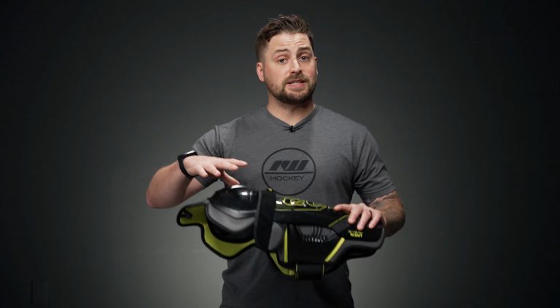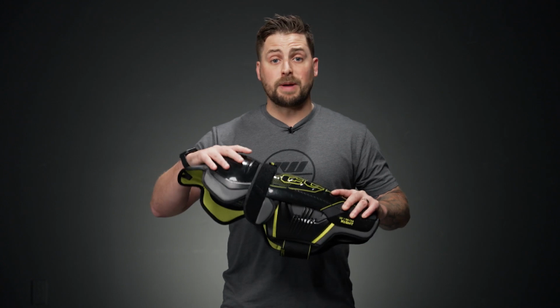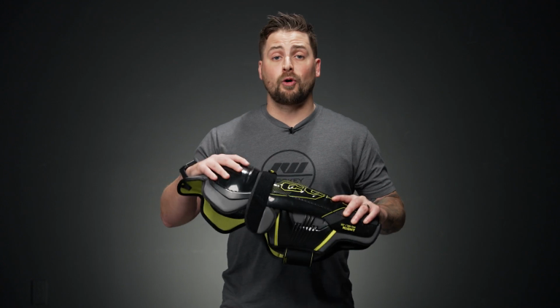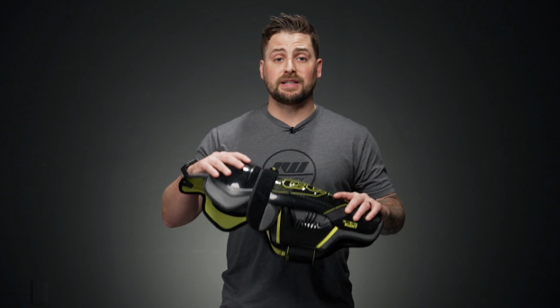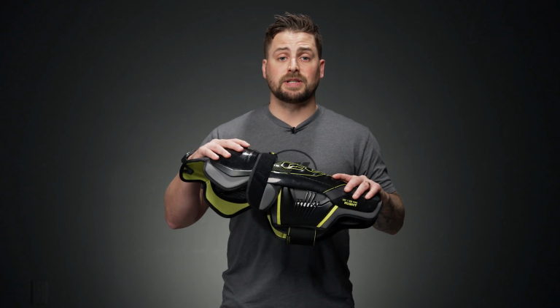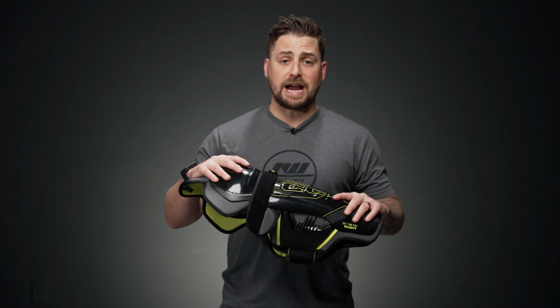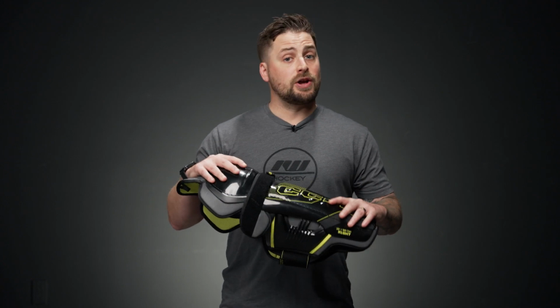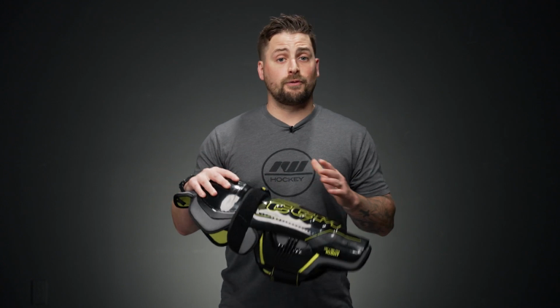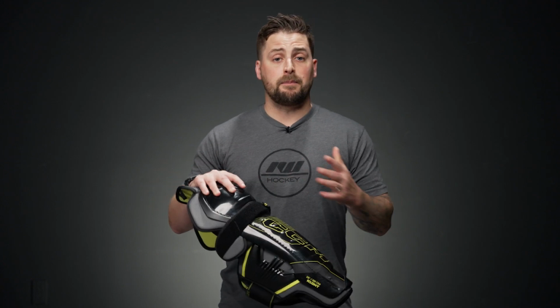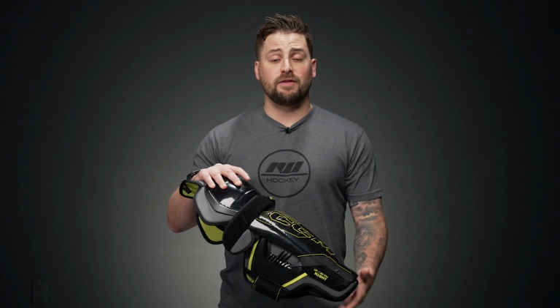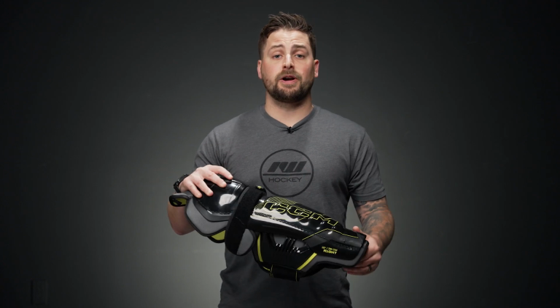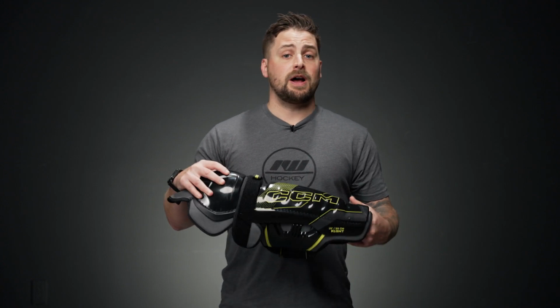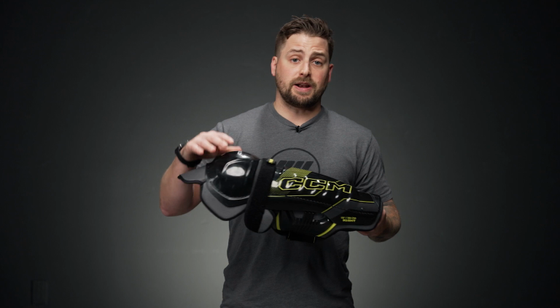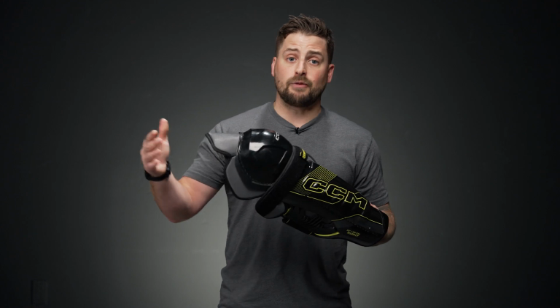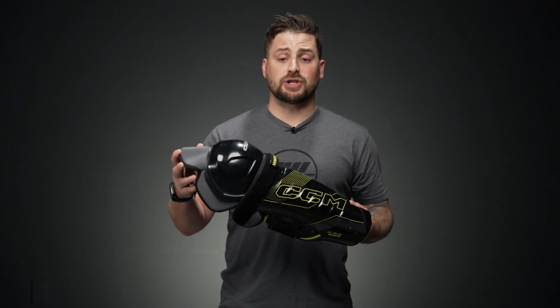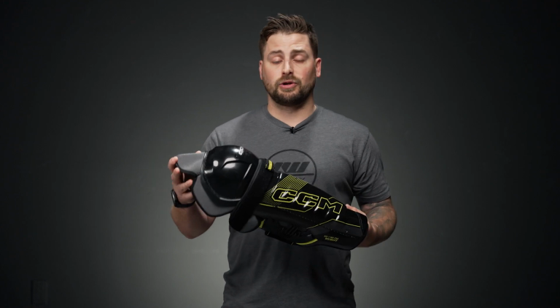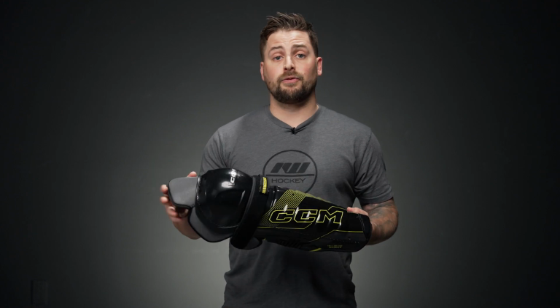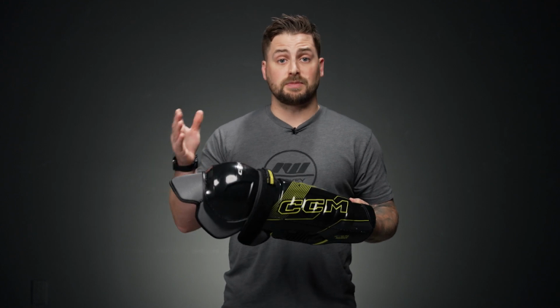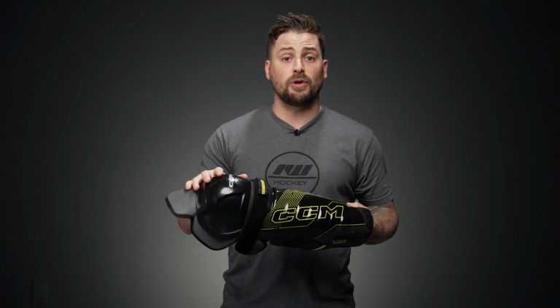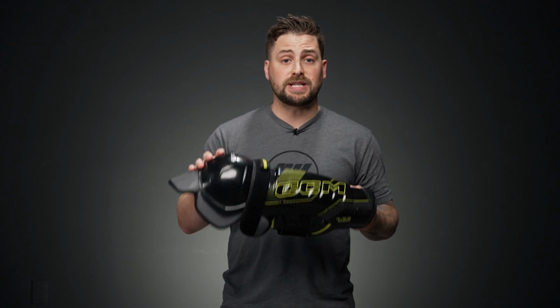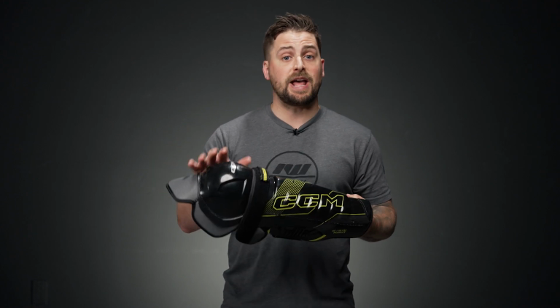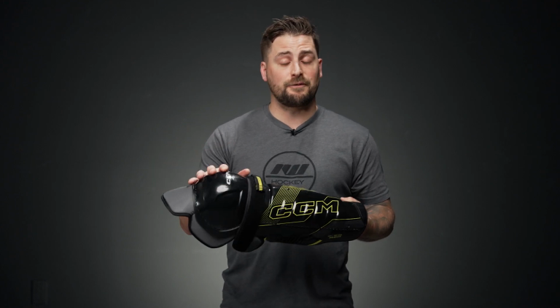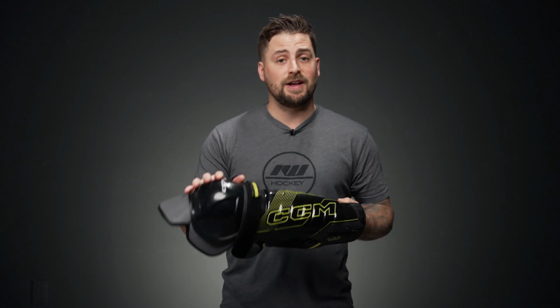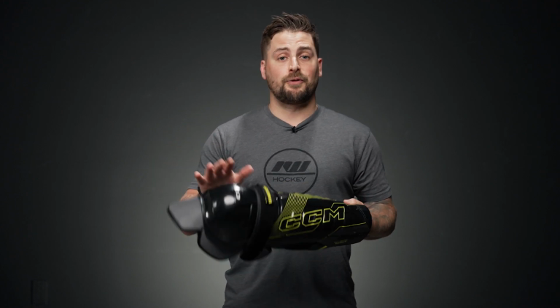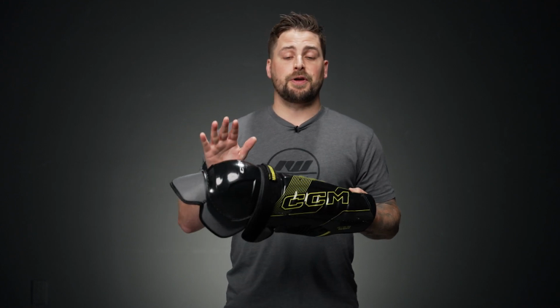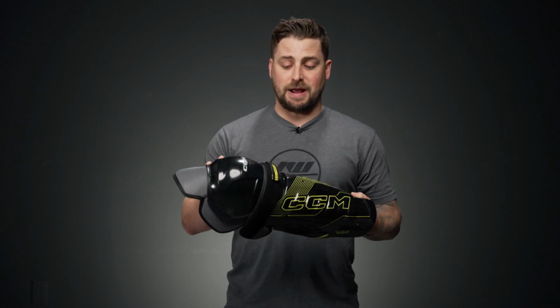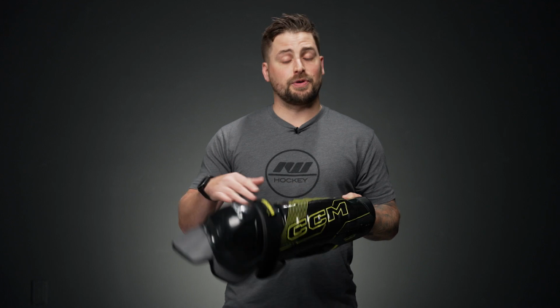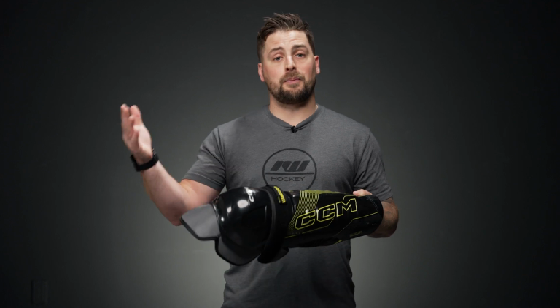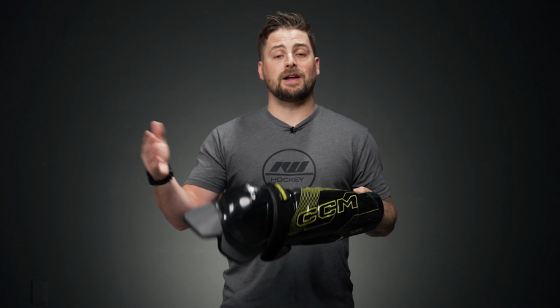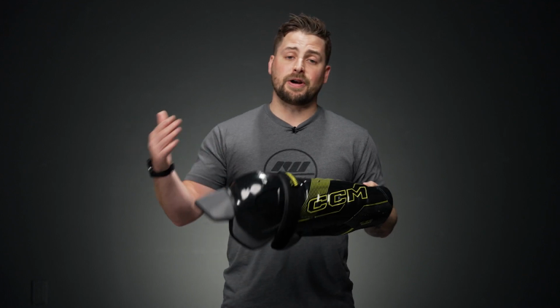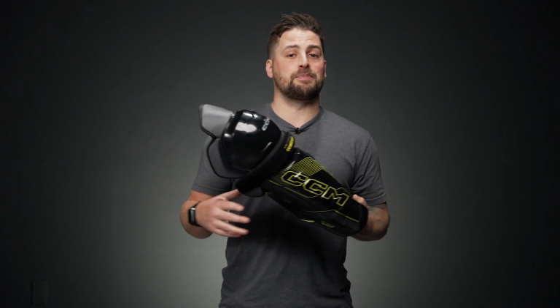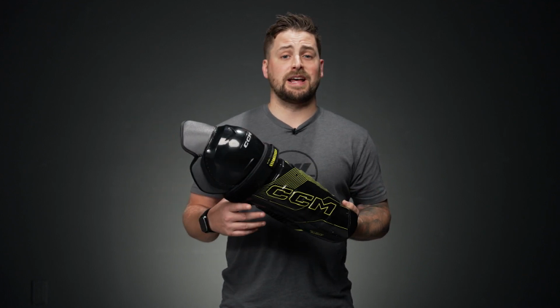For the level of play, this is a great performance level design, great for that competitive player, that high recreational player looking for some solid protection and comfort for their game without paying a very steep price tag.